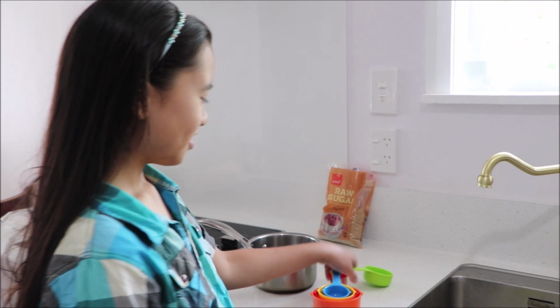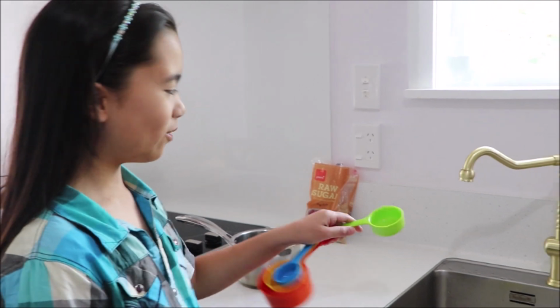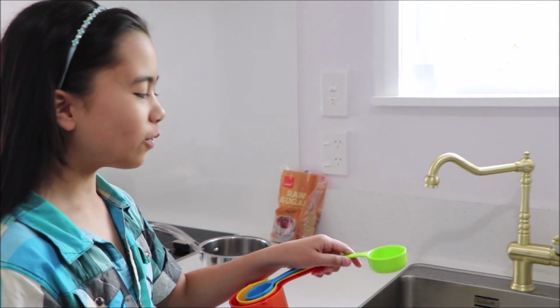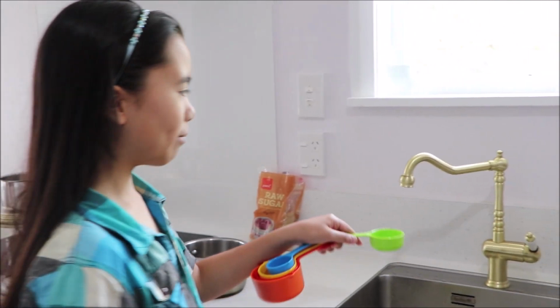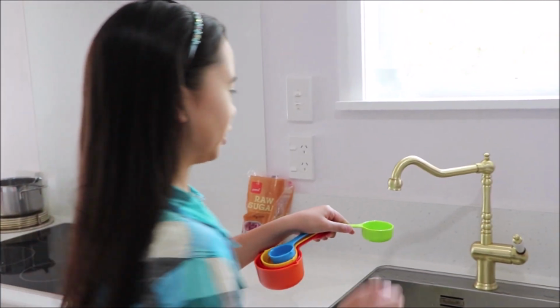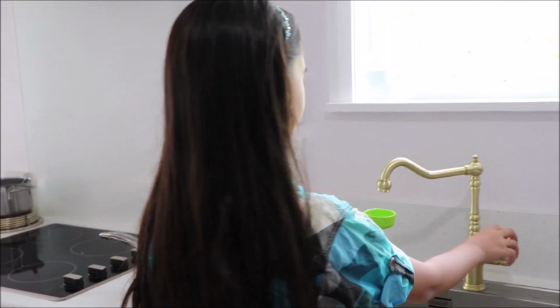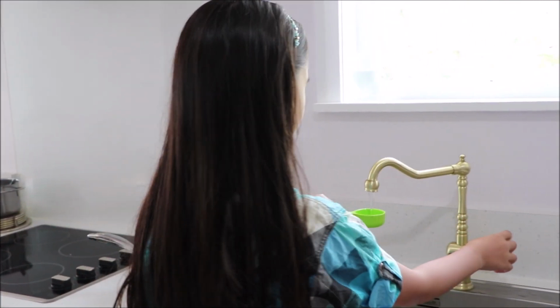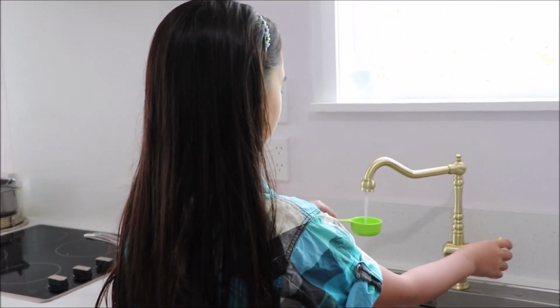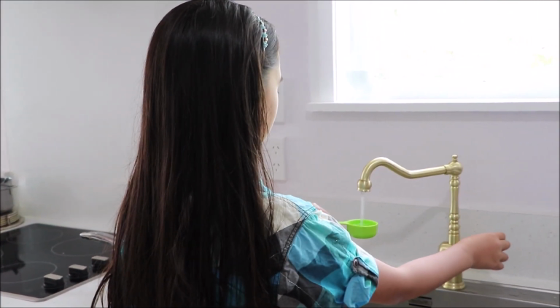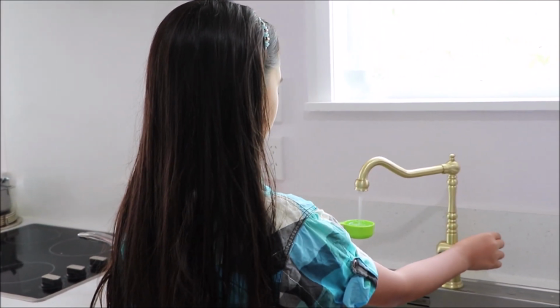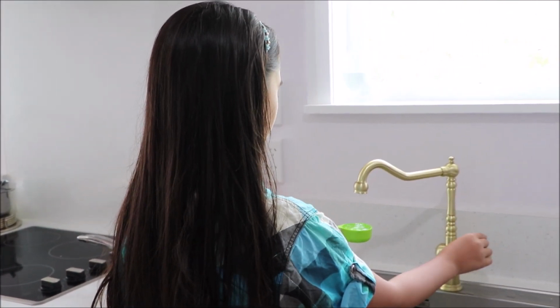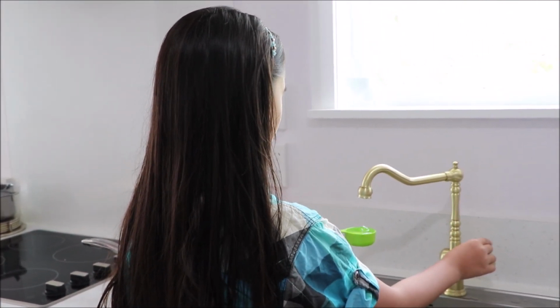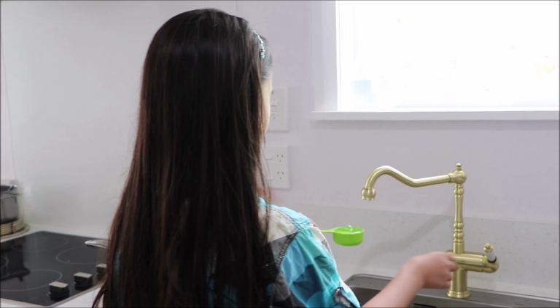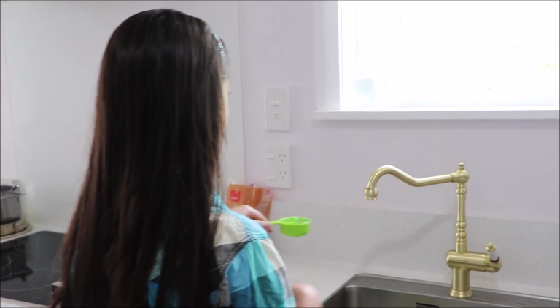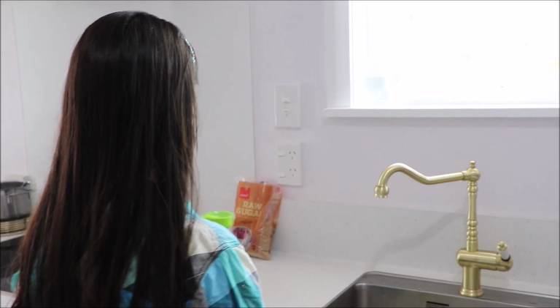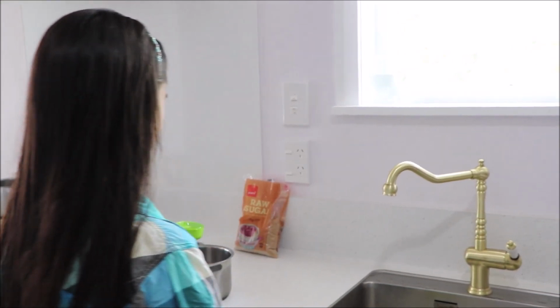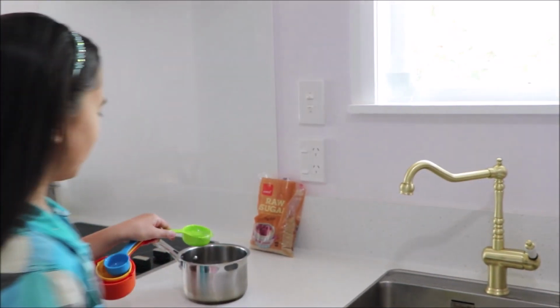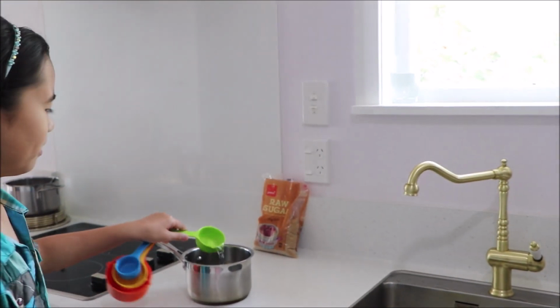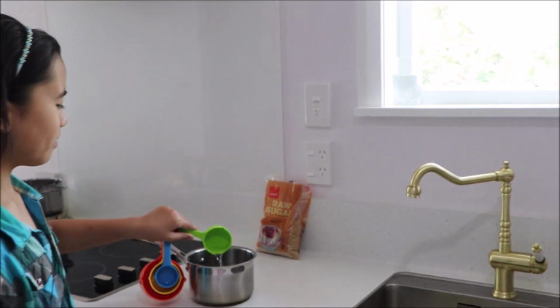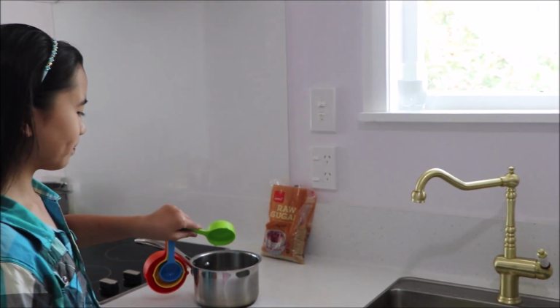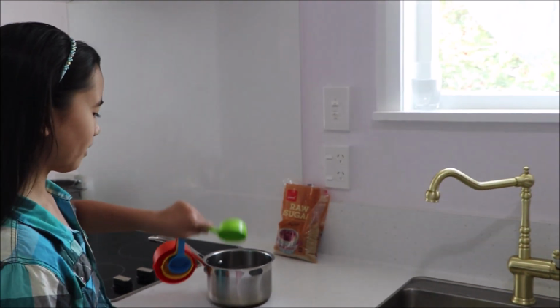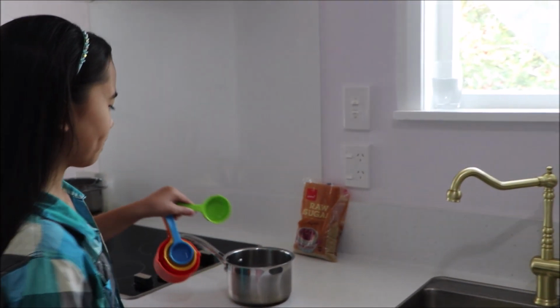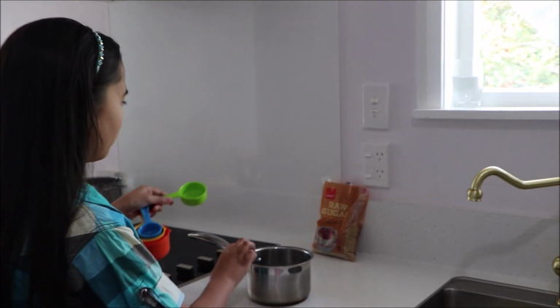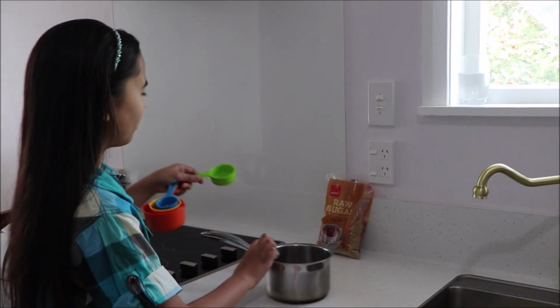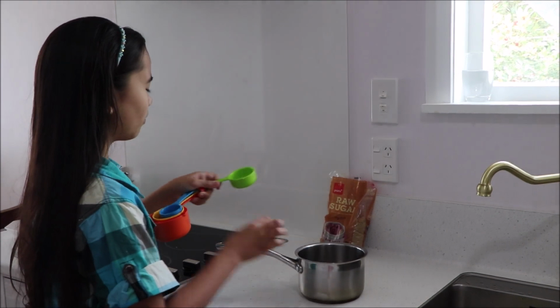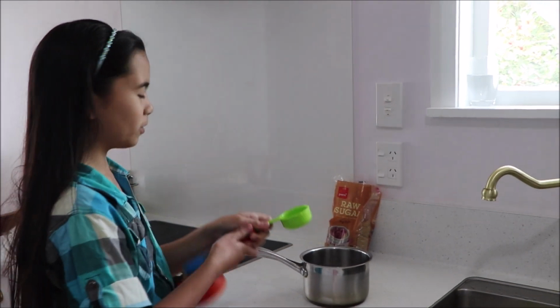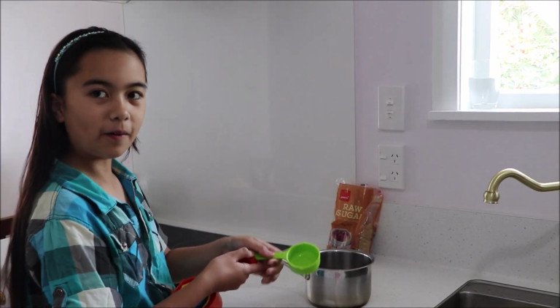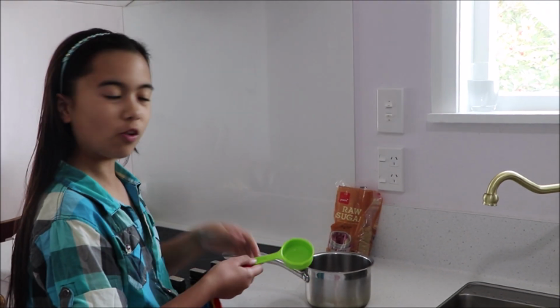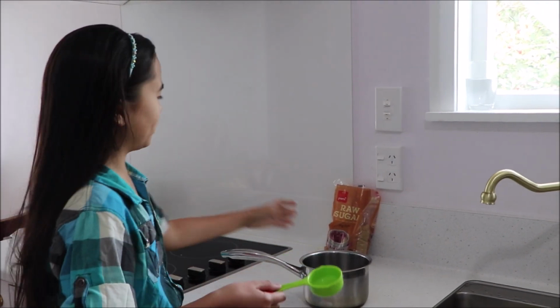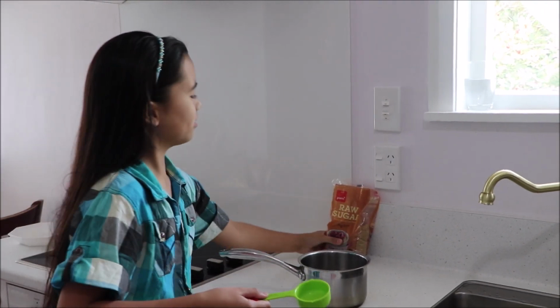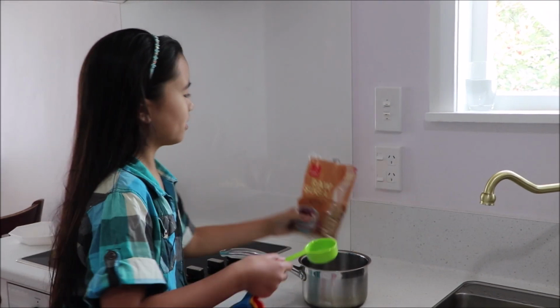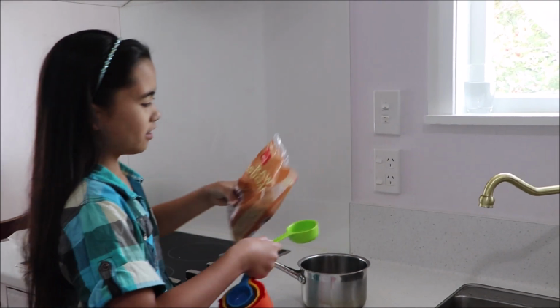We need one-fourth cup of water and one-fourth cup of raw sugar.